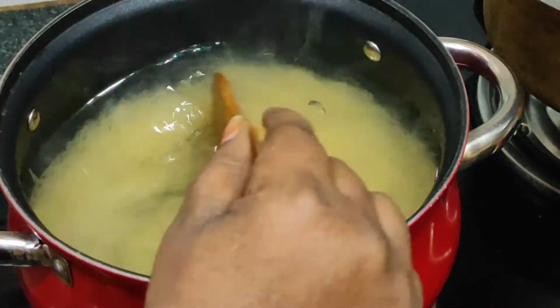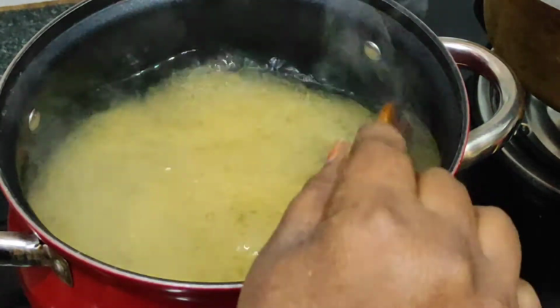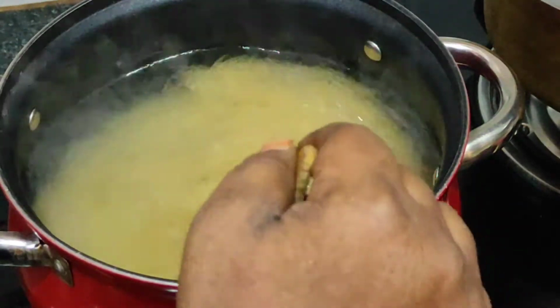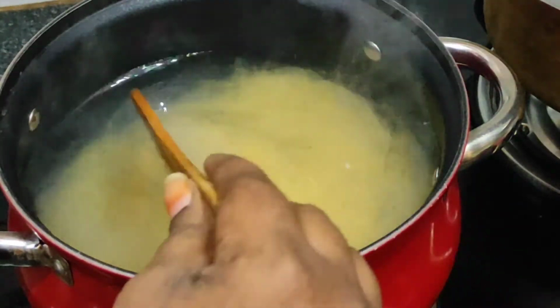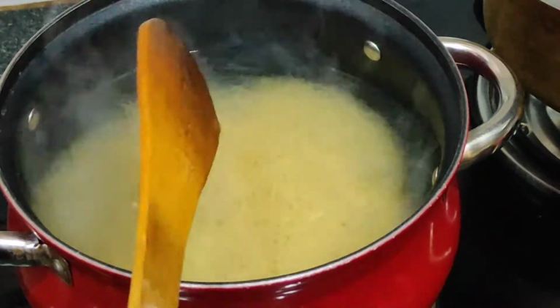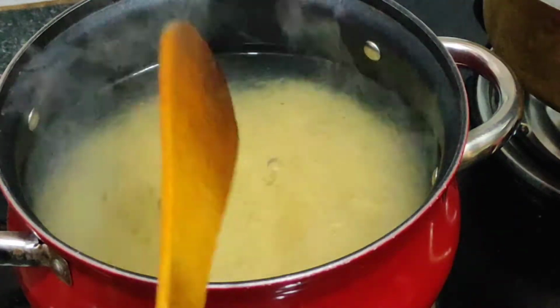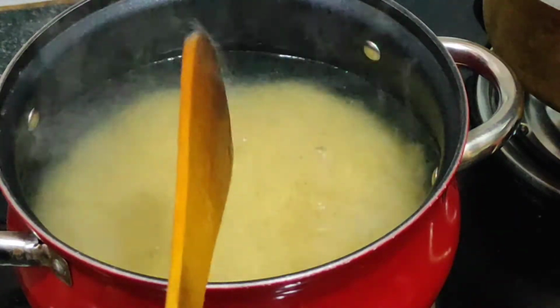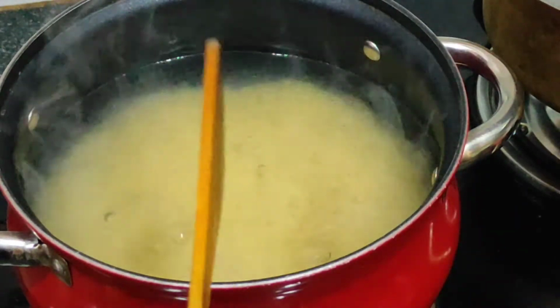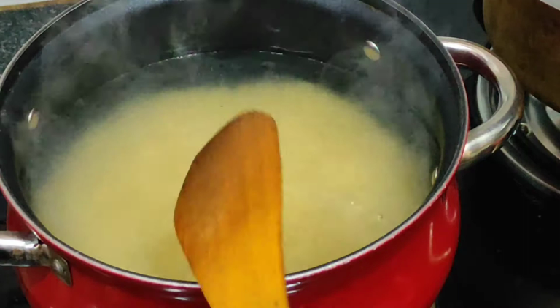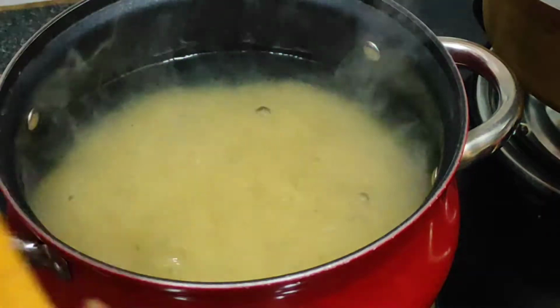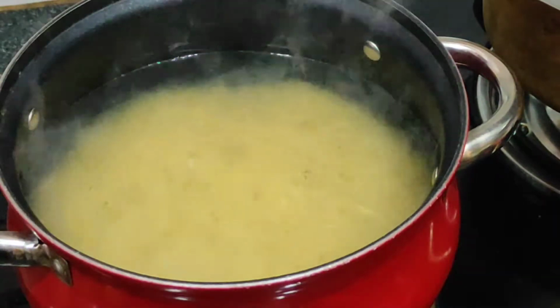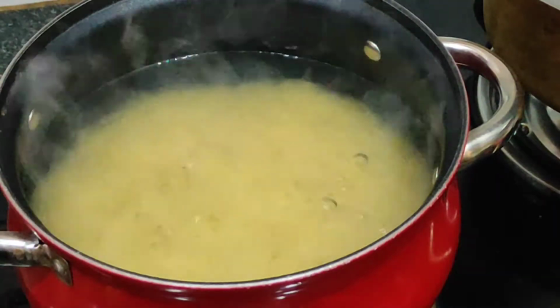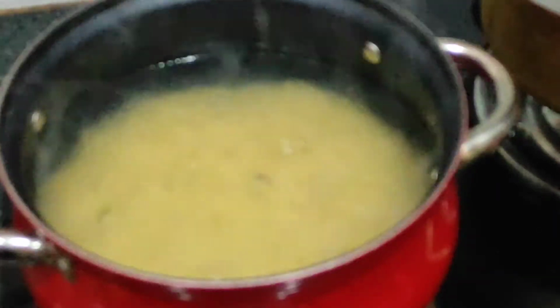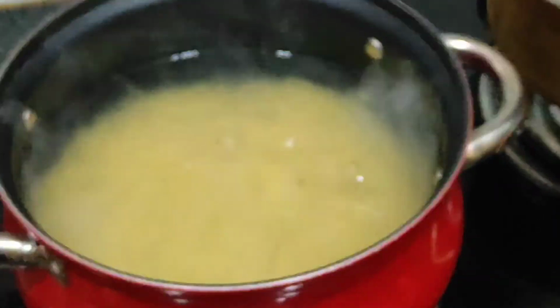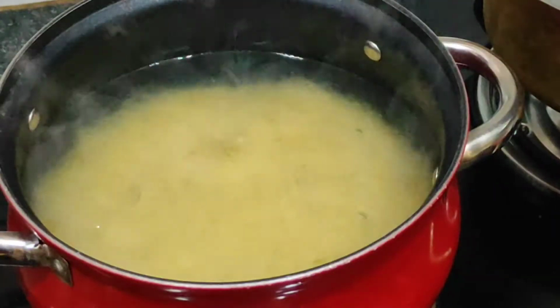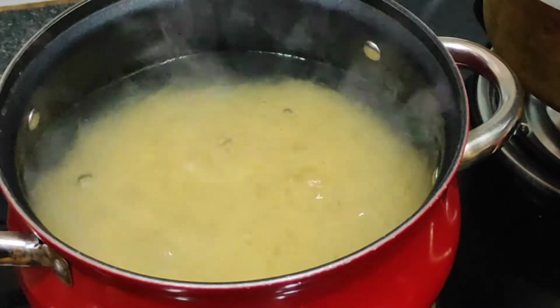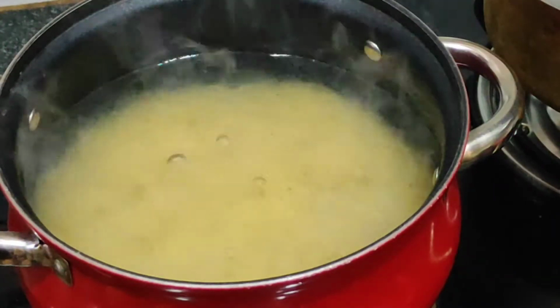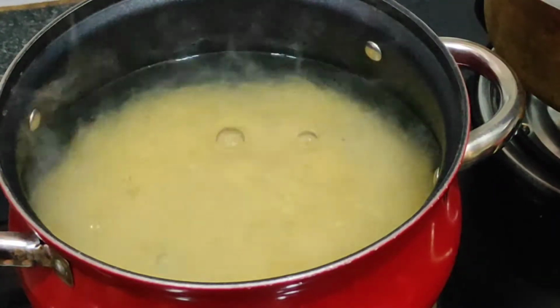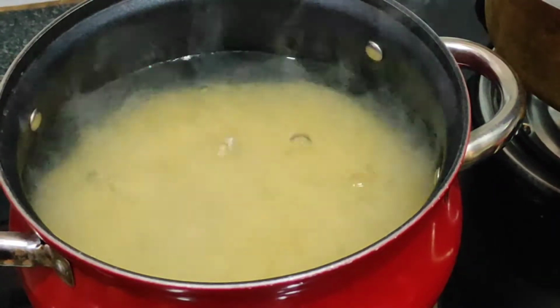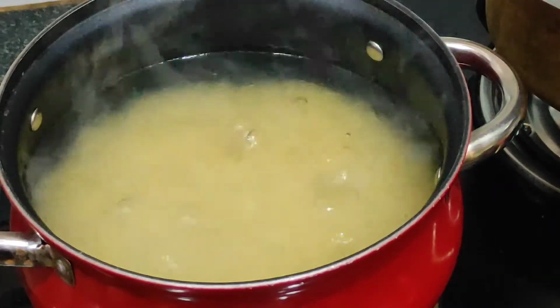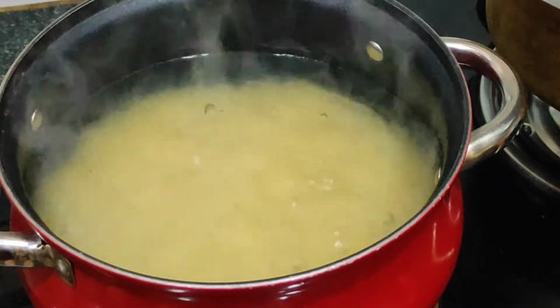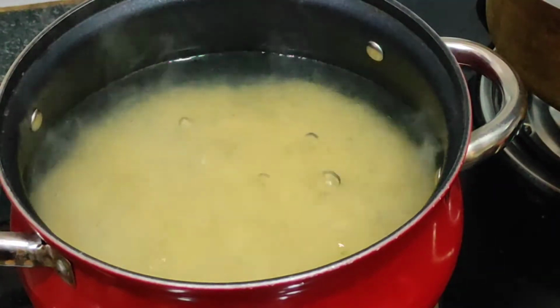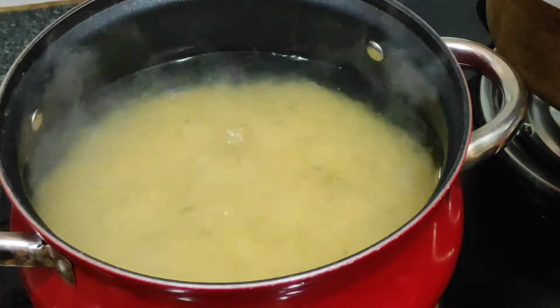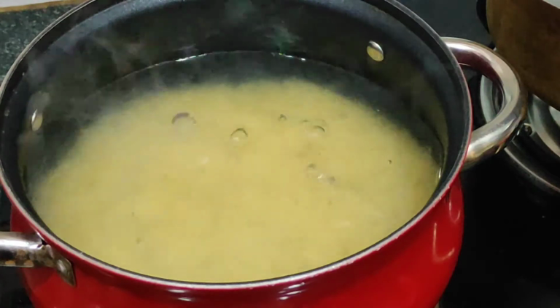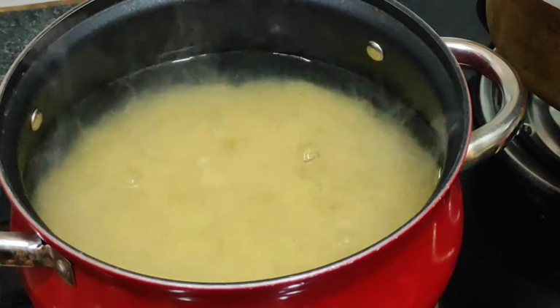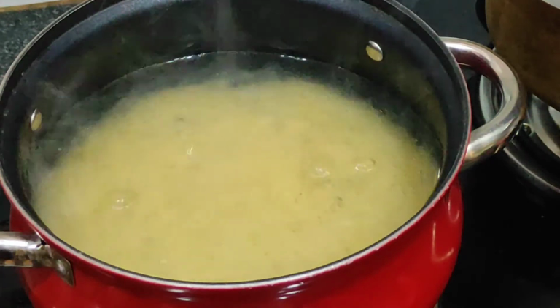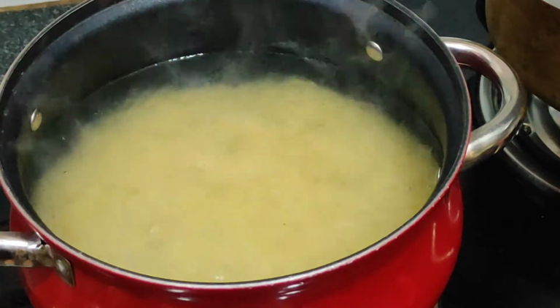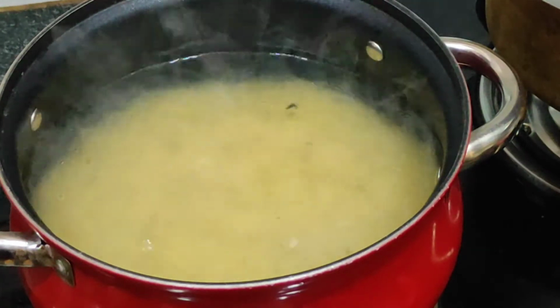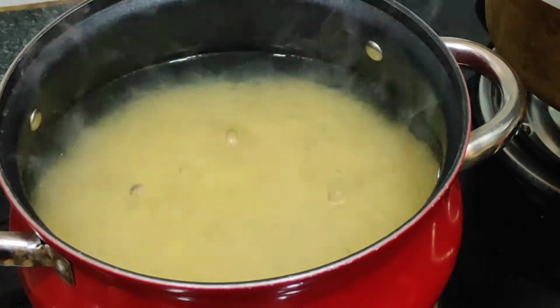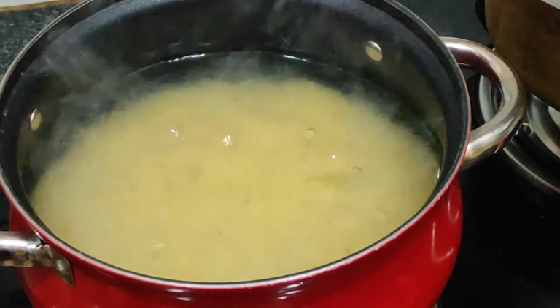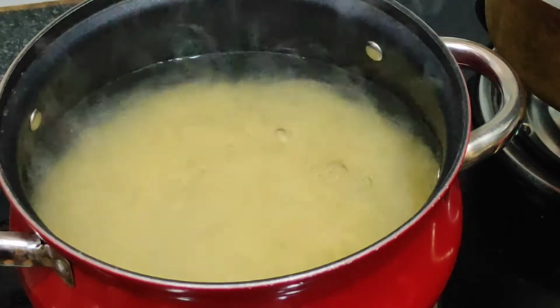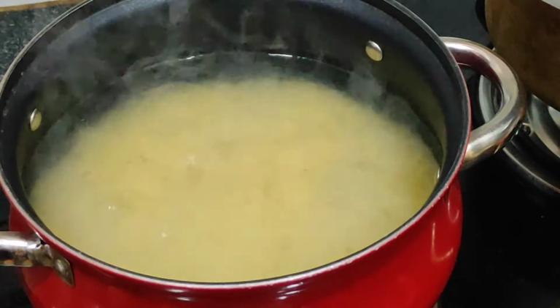We use one cup of sugar and 2 cups of water and sugar for 2 cups. It is a very good taste.